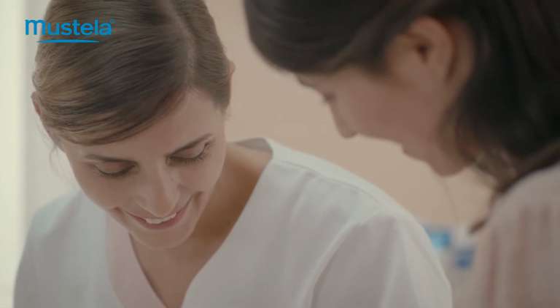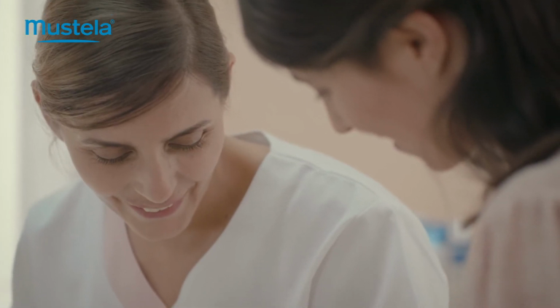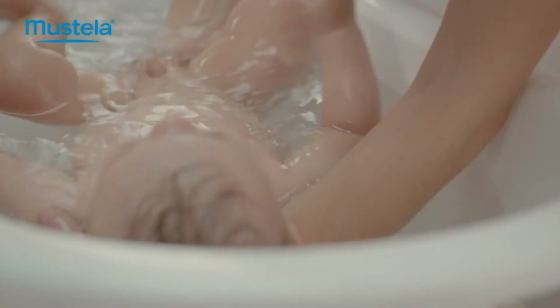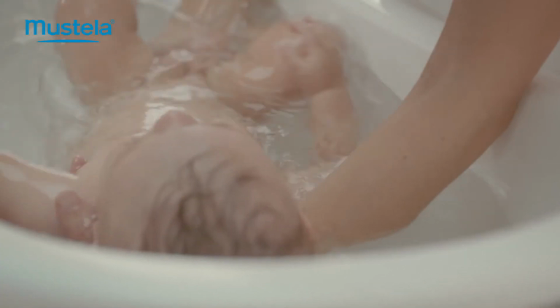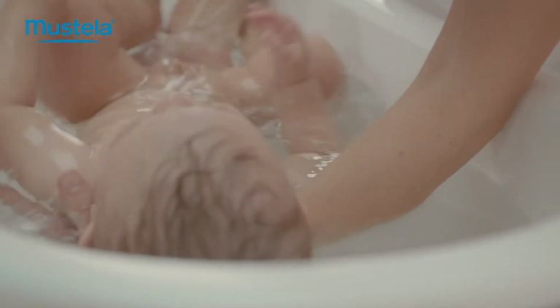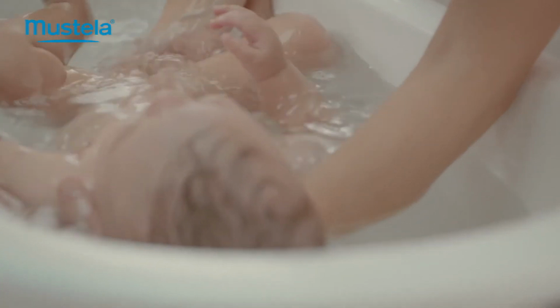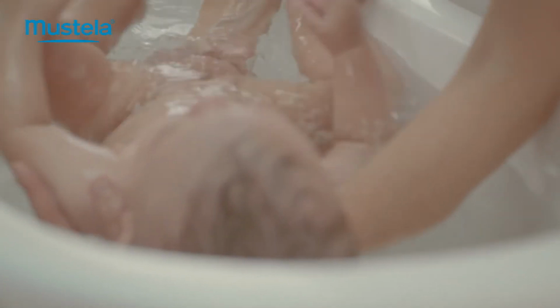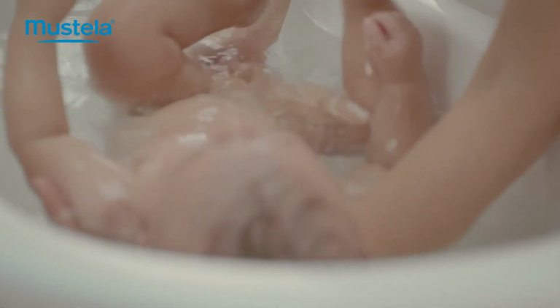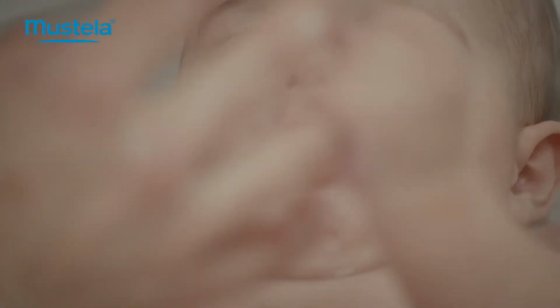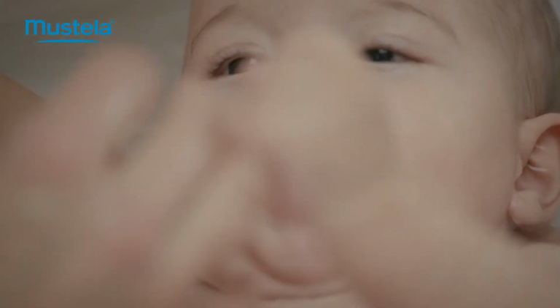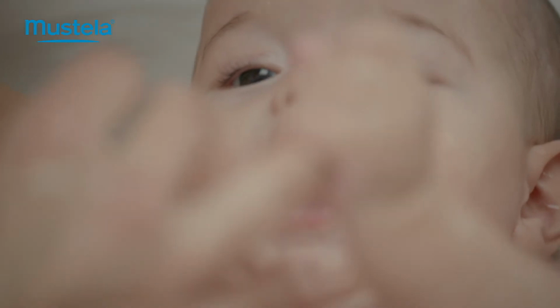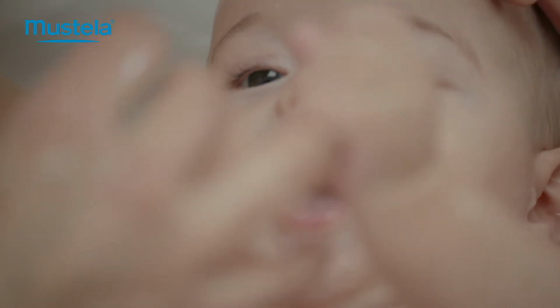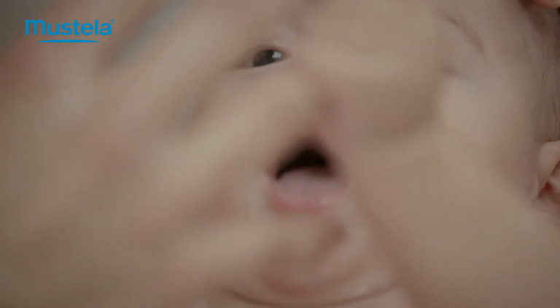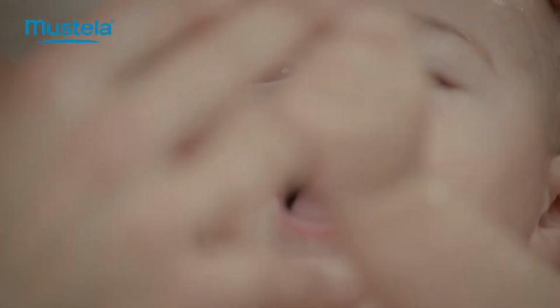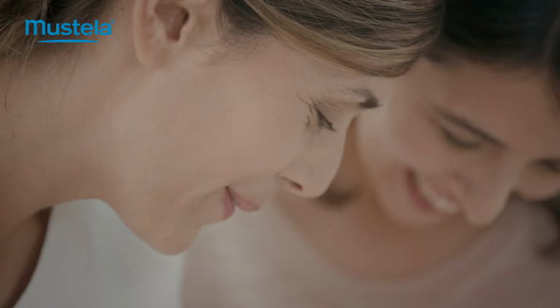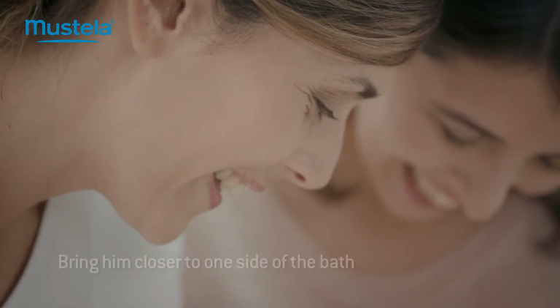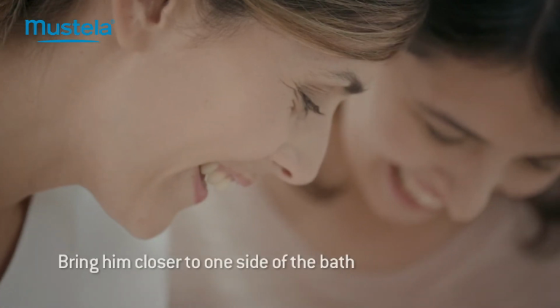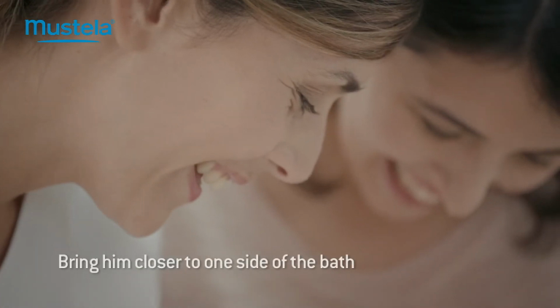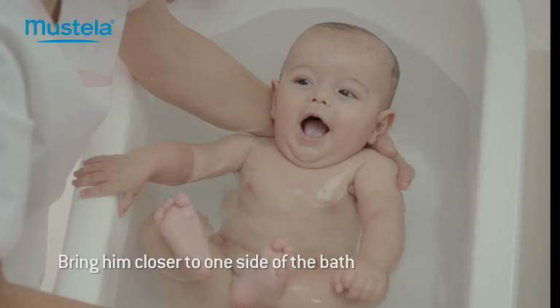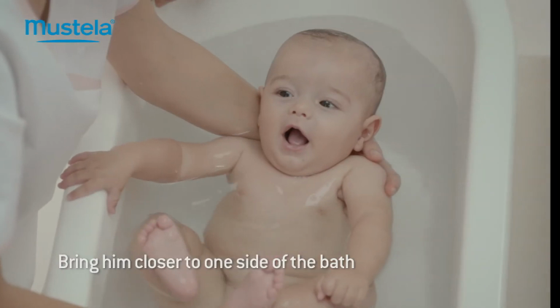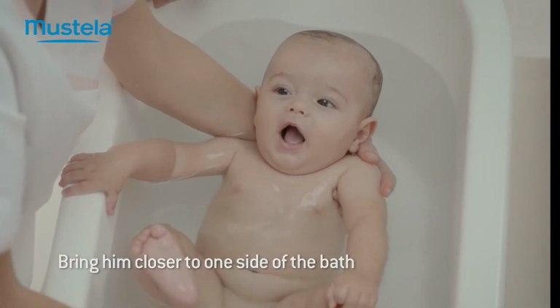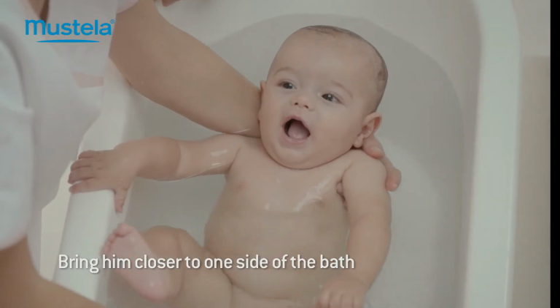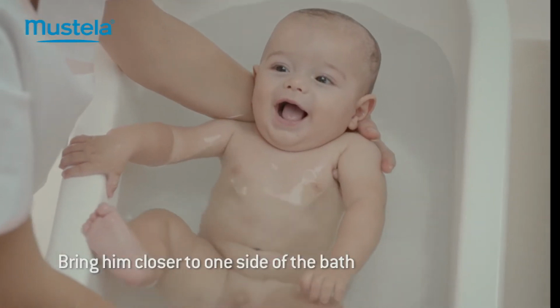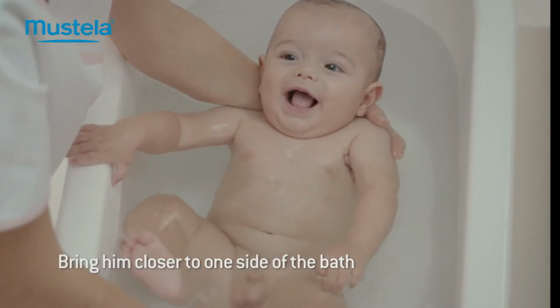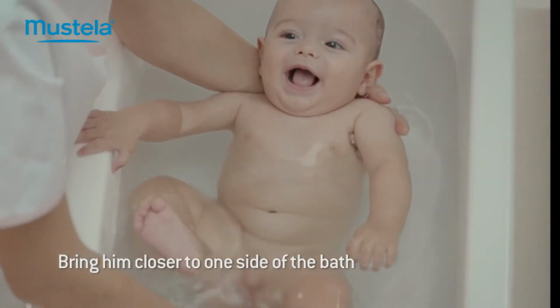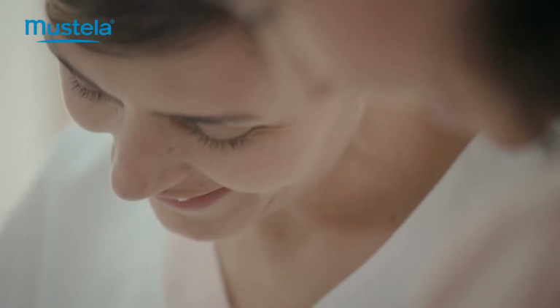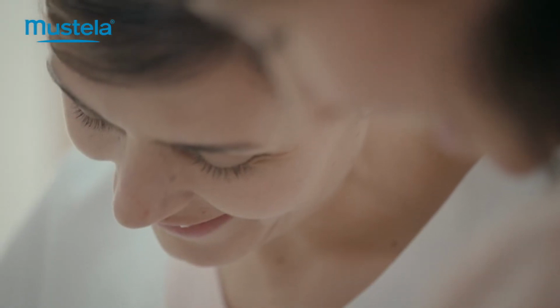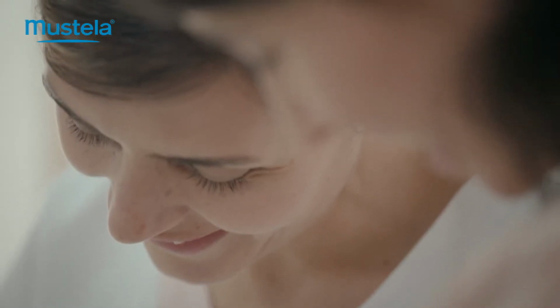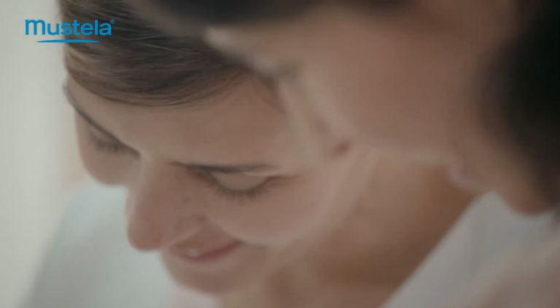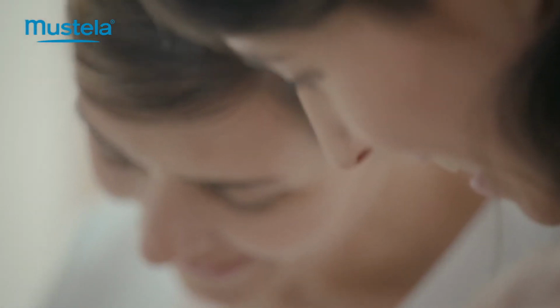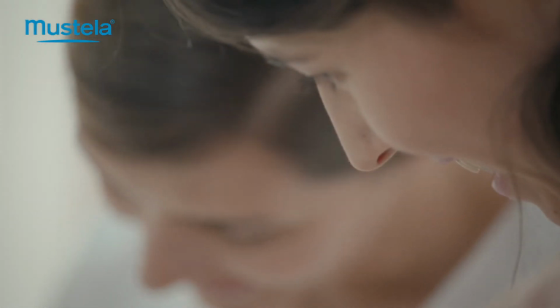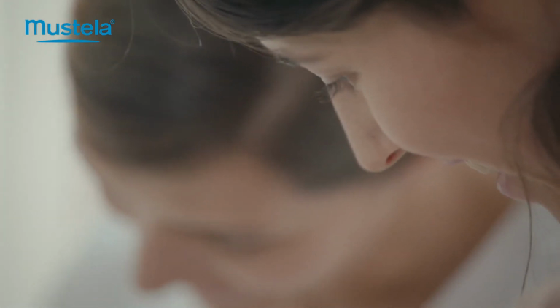Lower his head, leaving his ears and face exposed. To reassure baby and give him a feeling of security, bring him closer to one side of the bath. Wait until he's settled before starting.